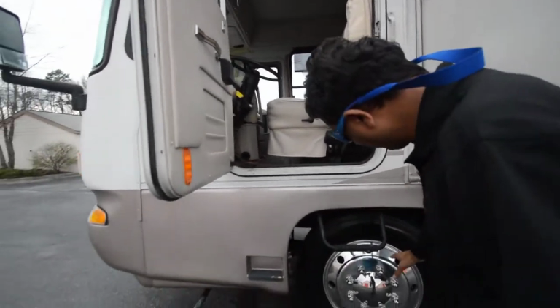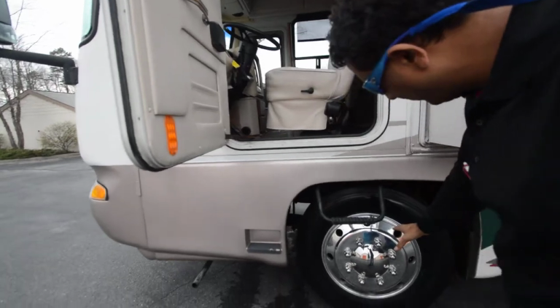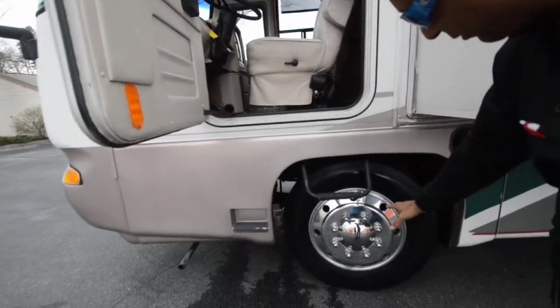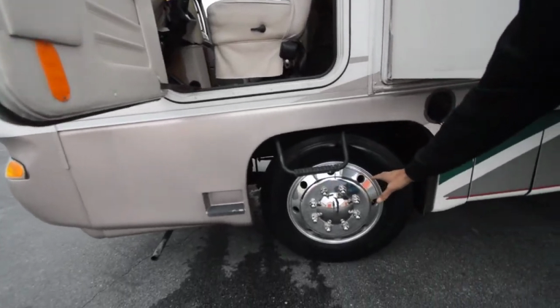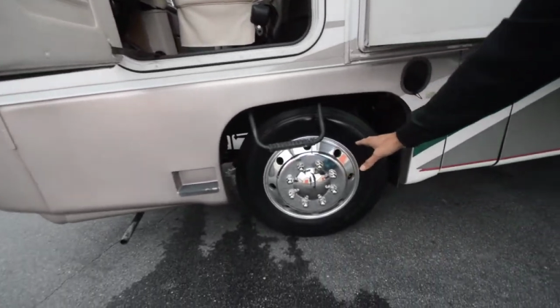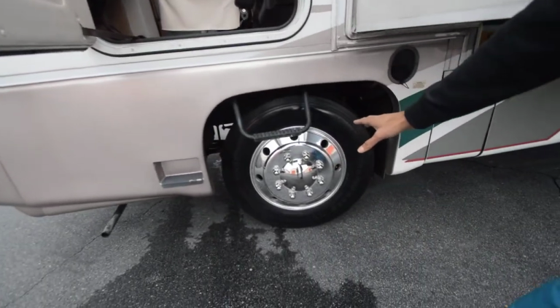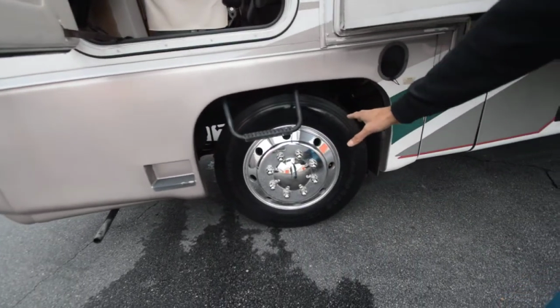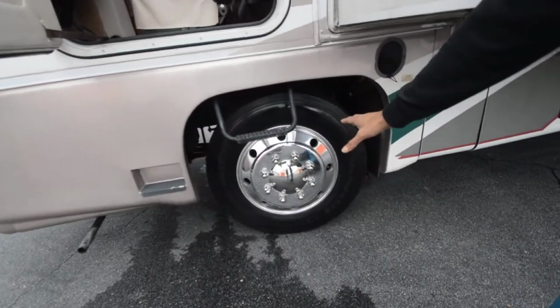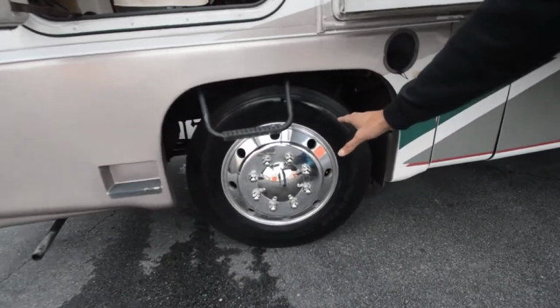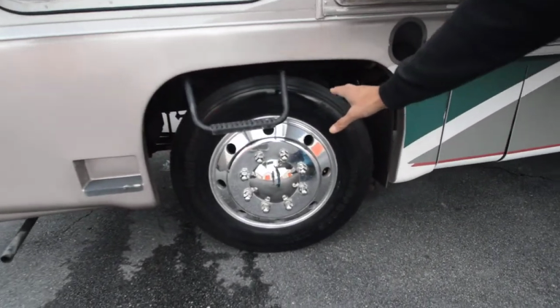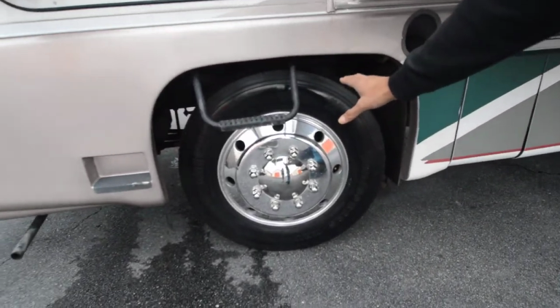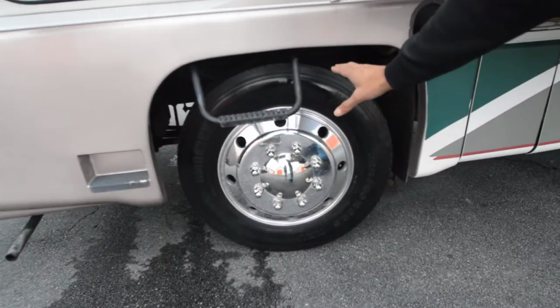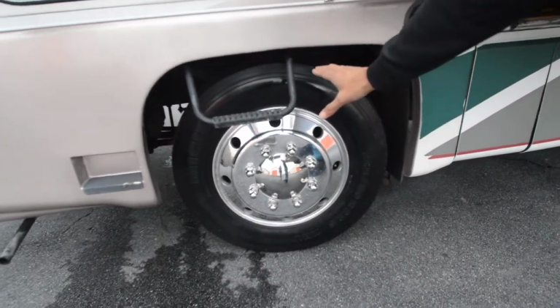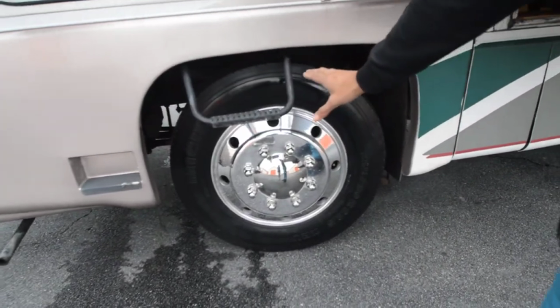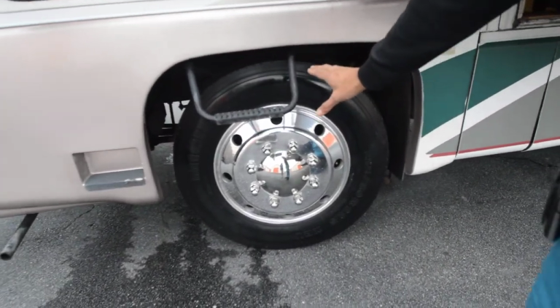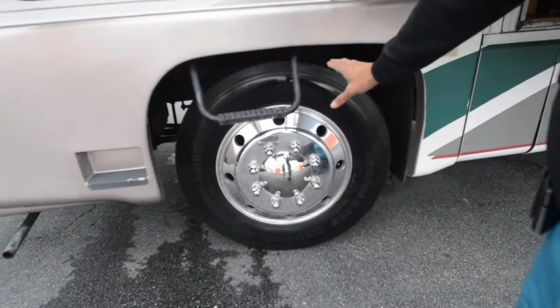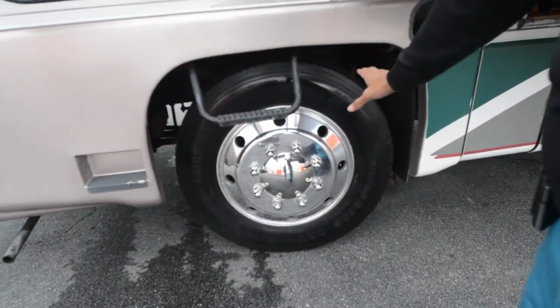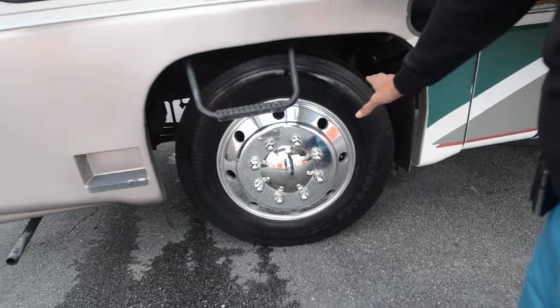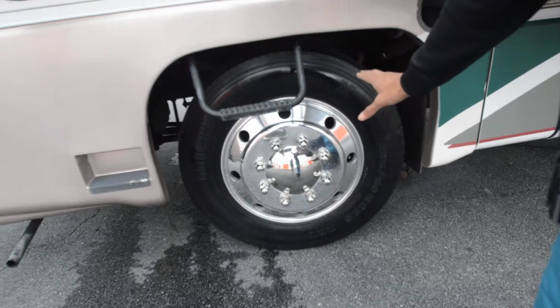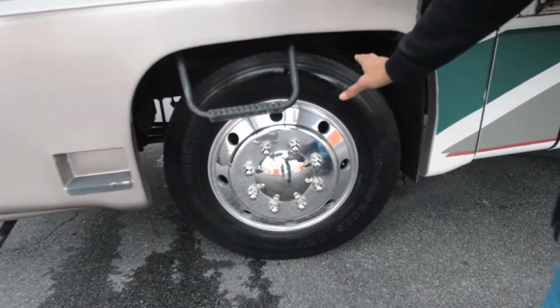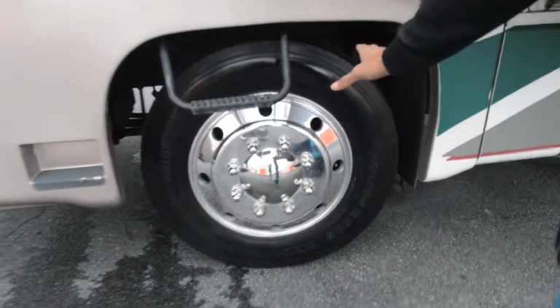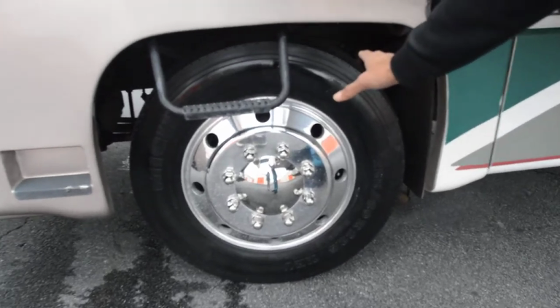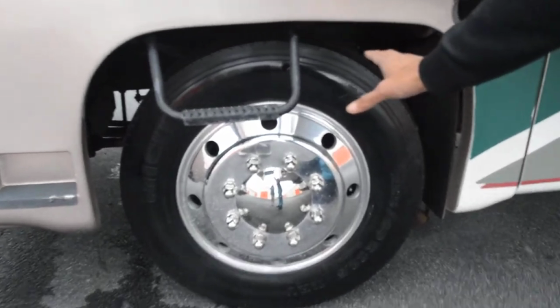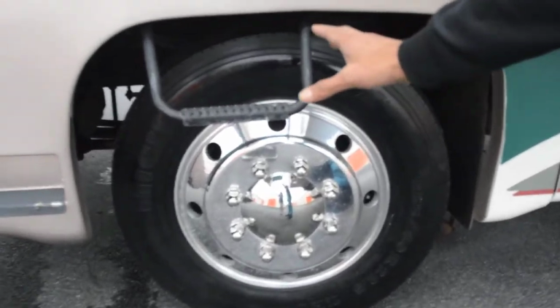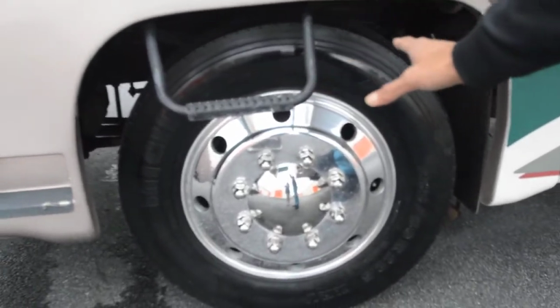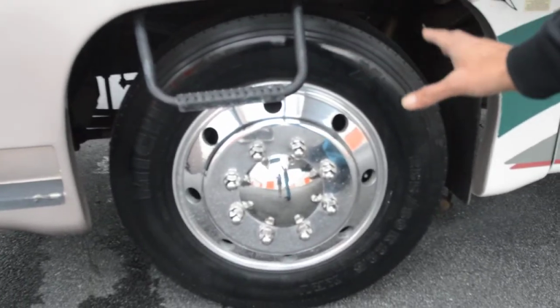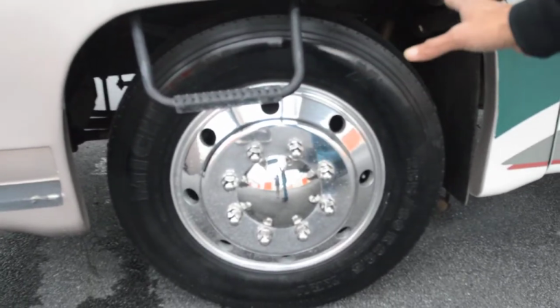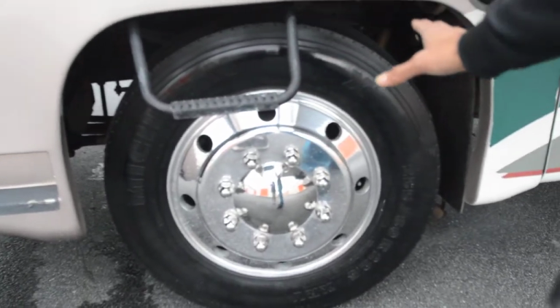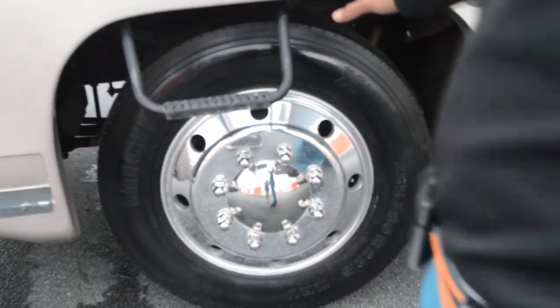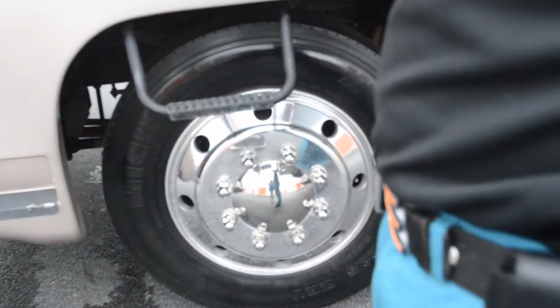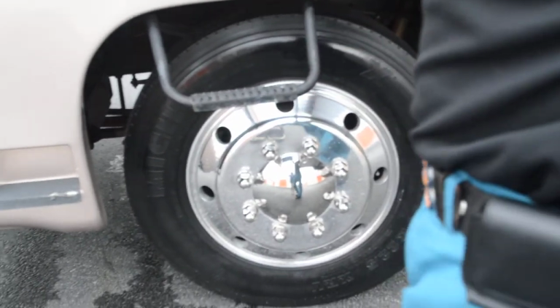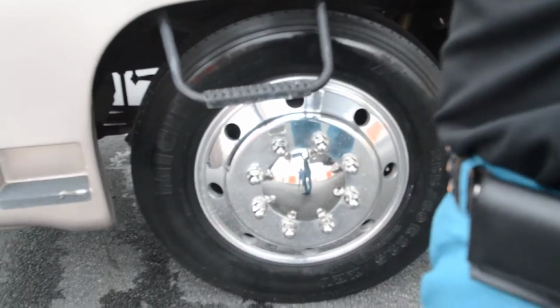Take a look at these Alcoa aluminum wheels — beautiful. The tires have a very tiny dry rot crack. They're not original tires; they're Michelin tires, but a couple of tires could be installed in the front.